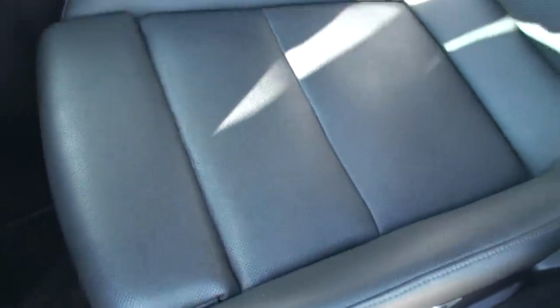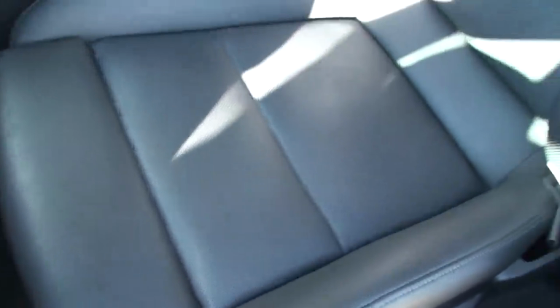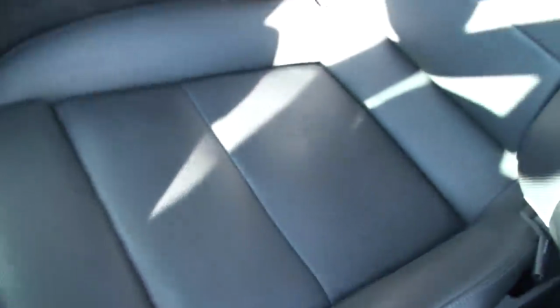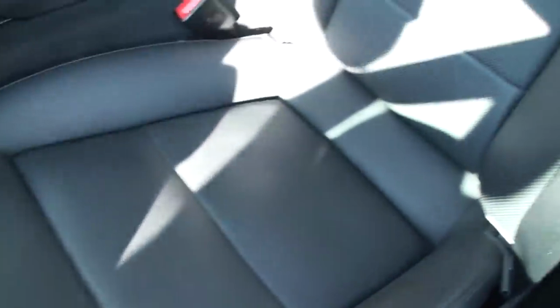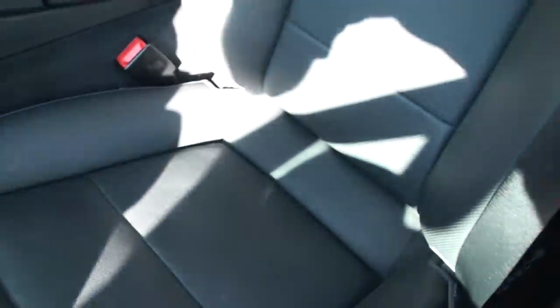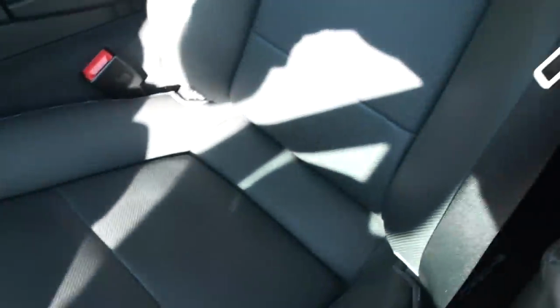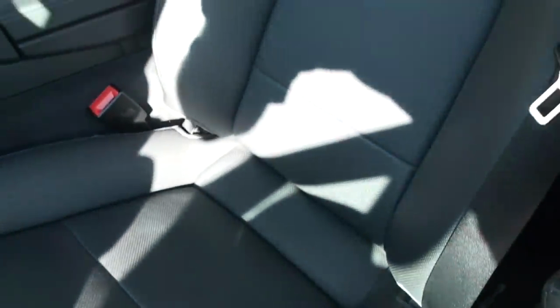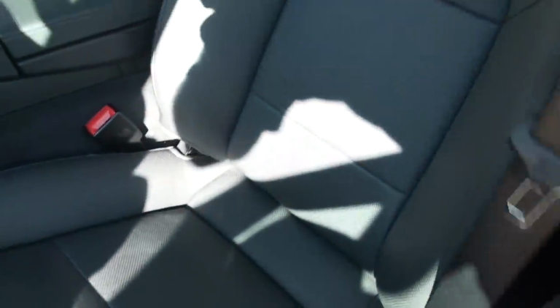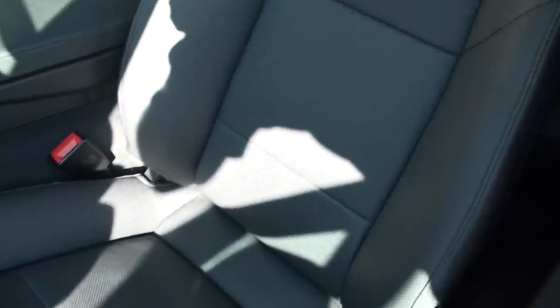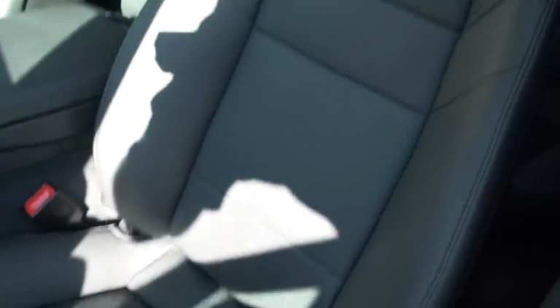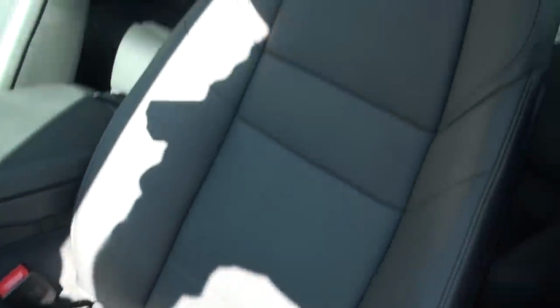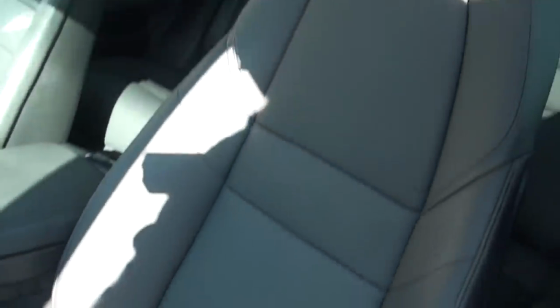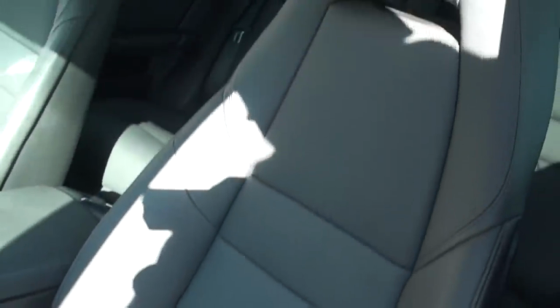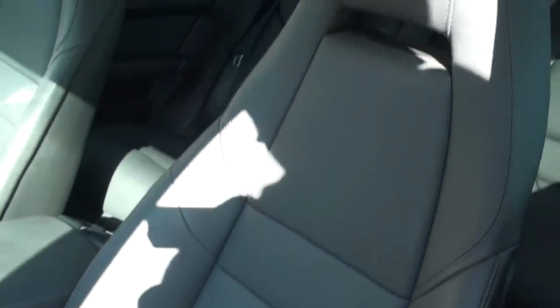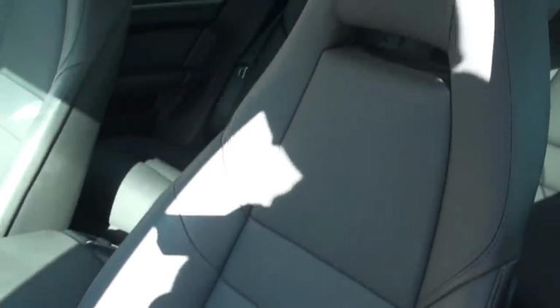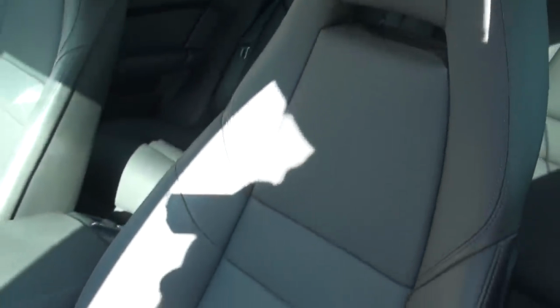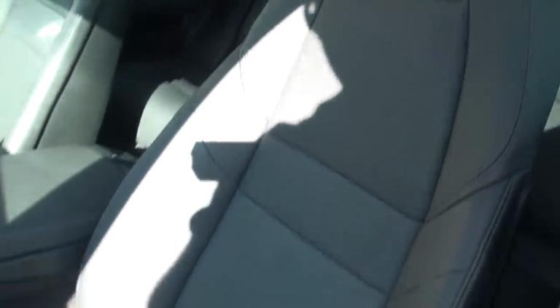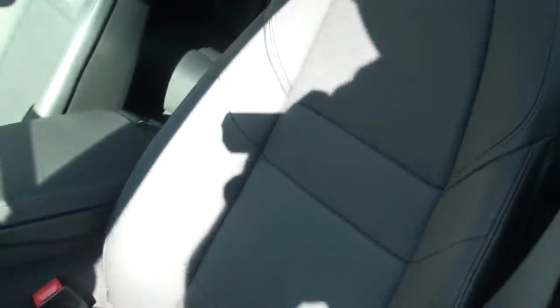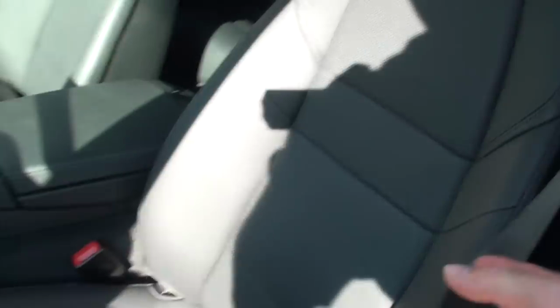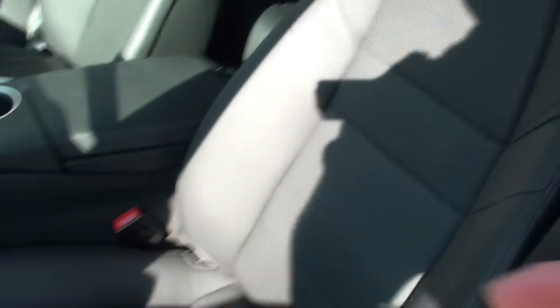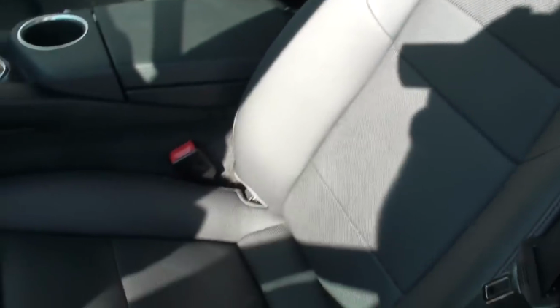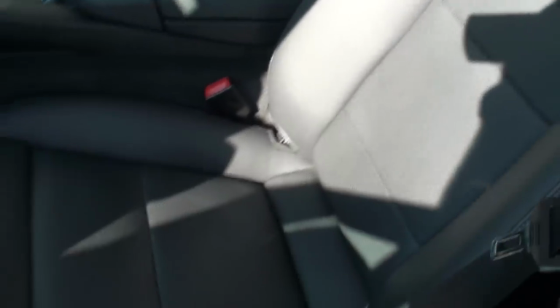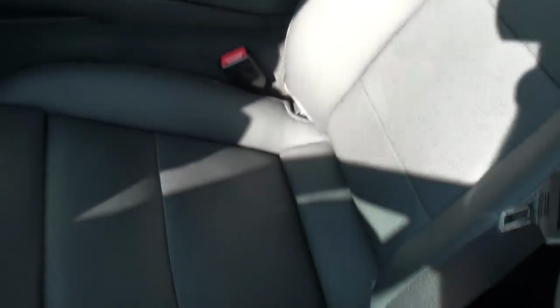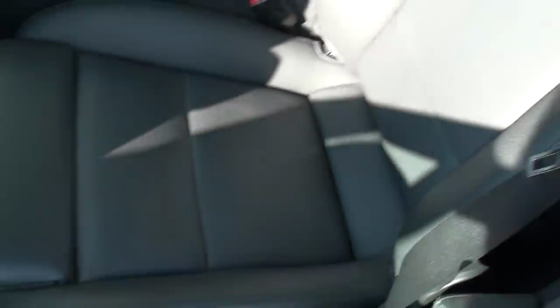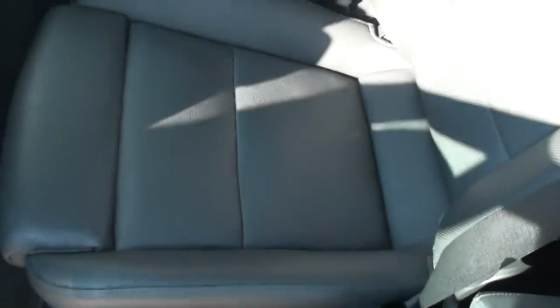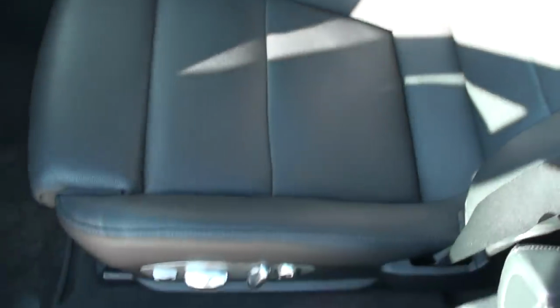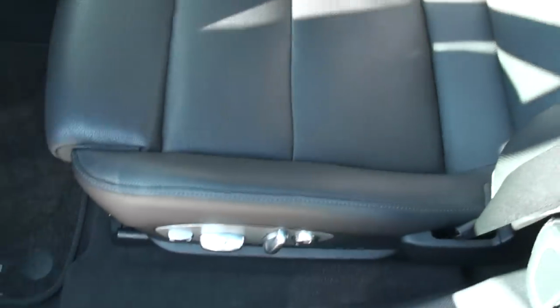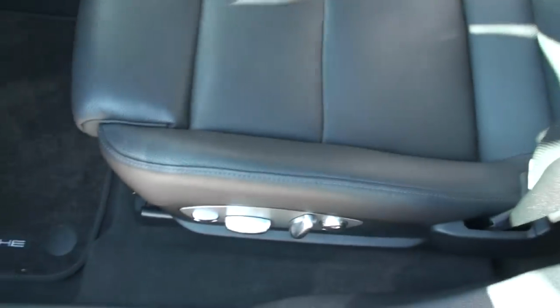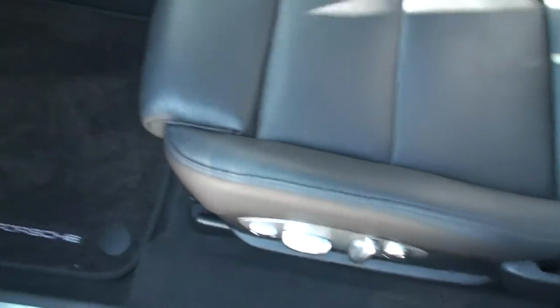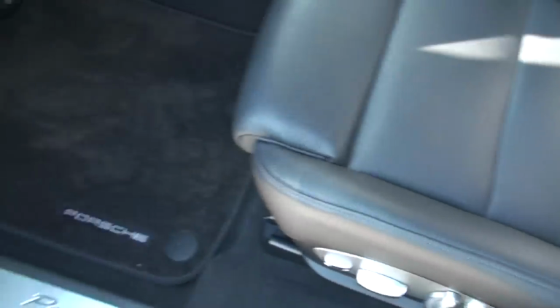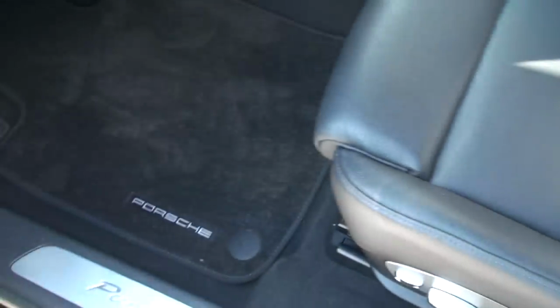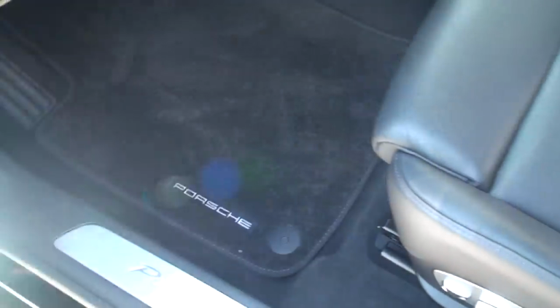As you can see, the leather is in excellent condition — no sign of wear, marks, or anything. It's got very clean carpets and floor mats.